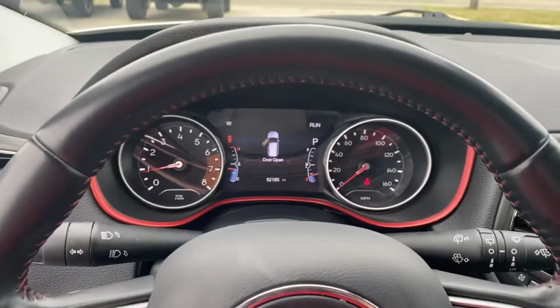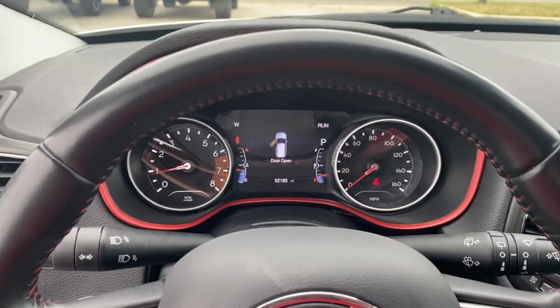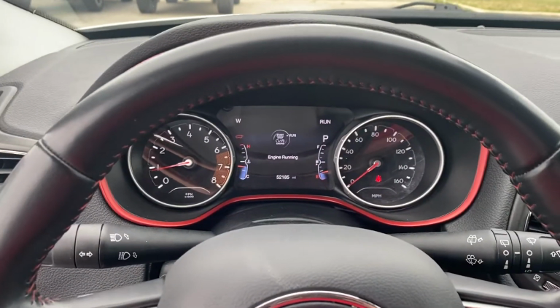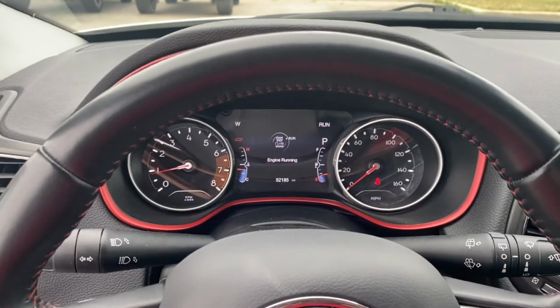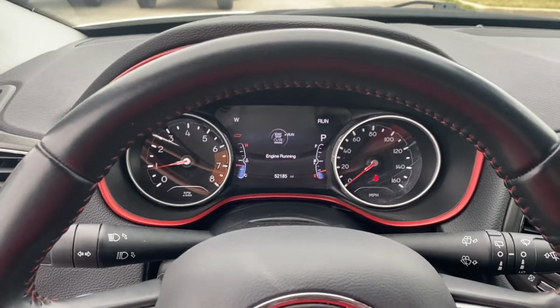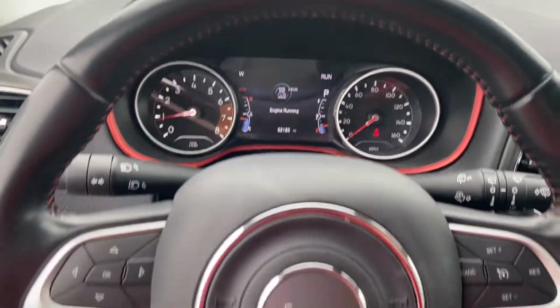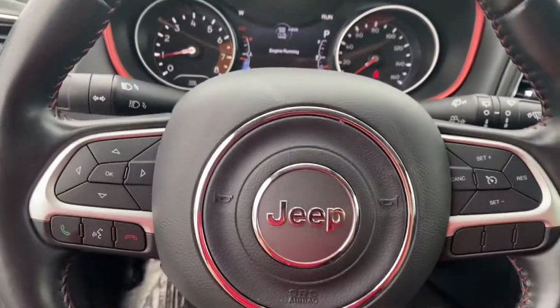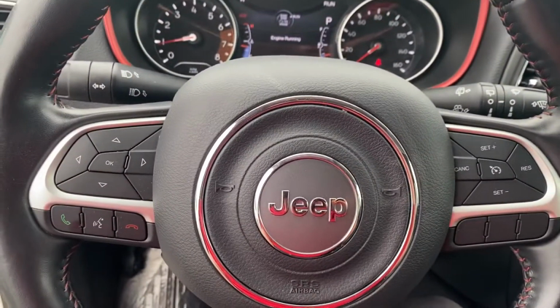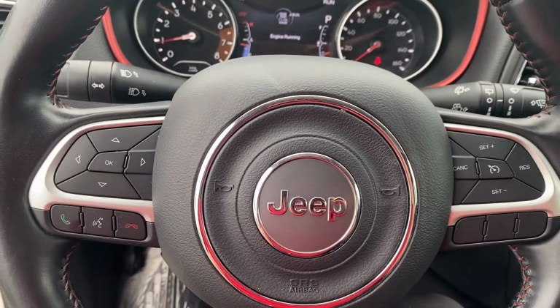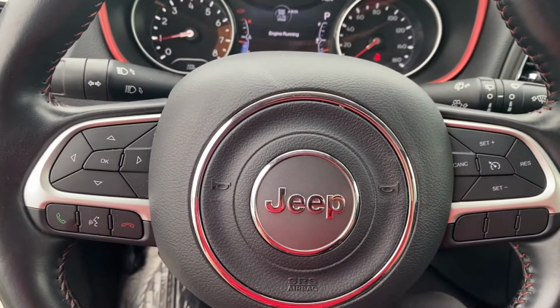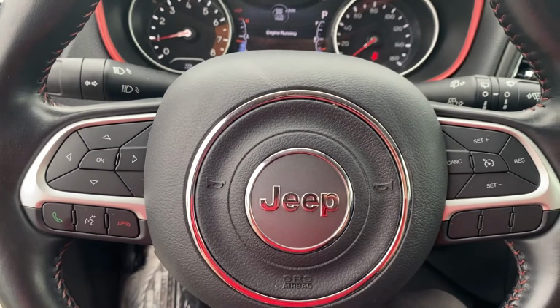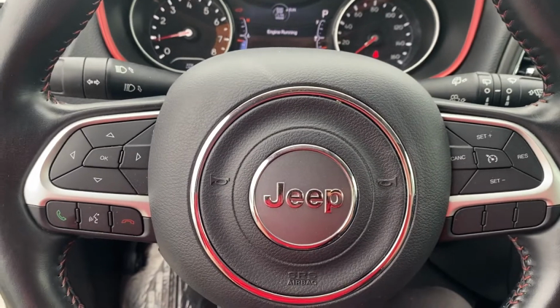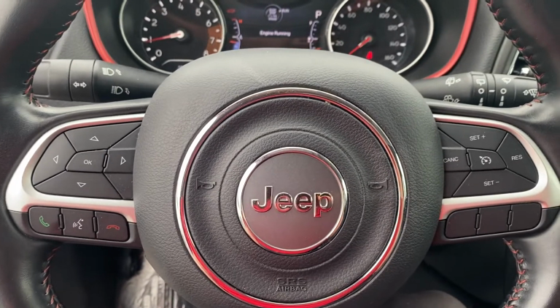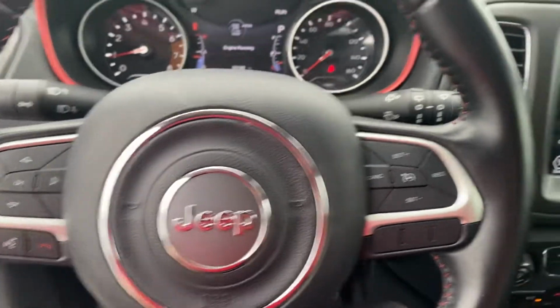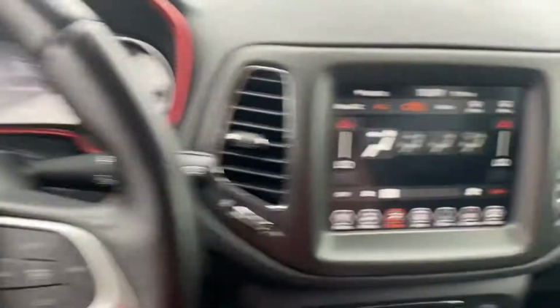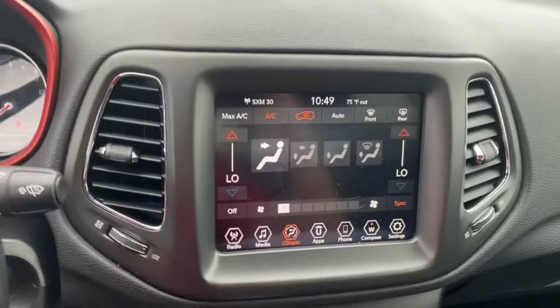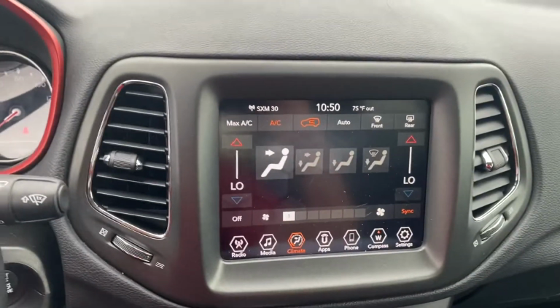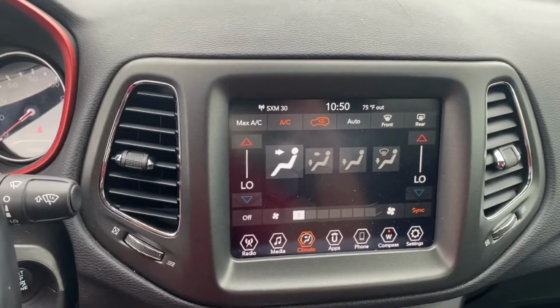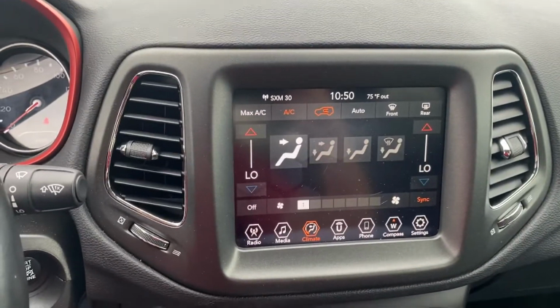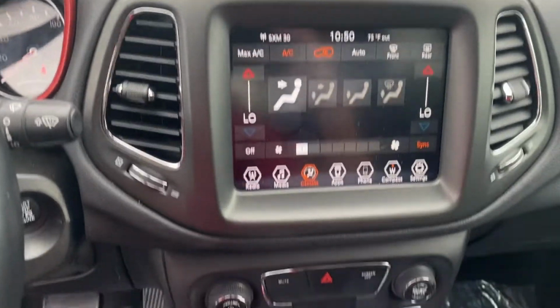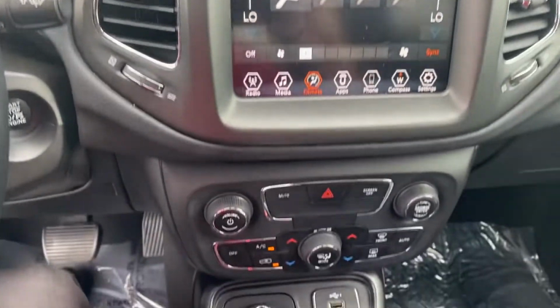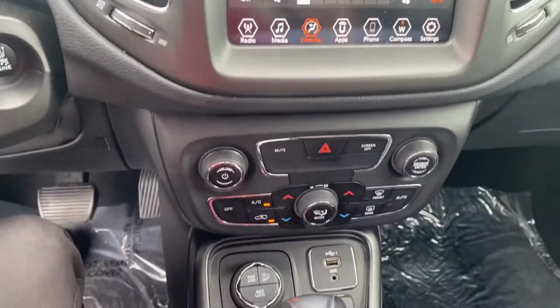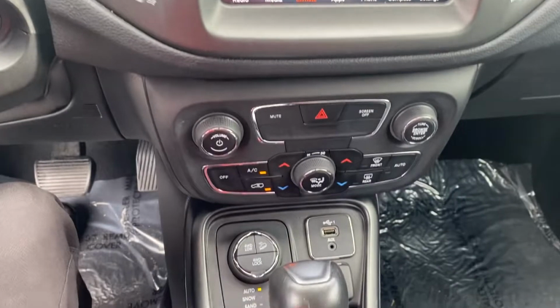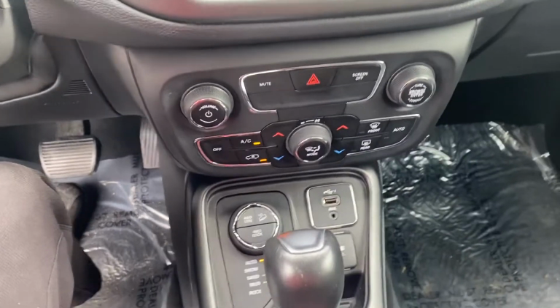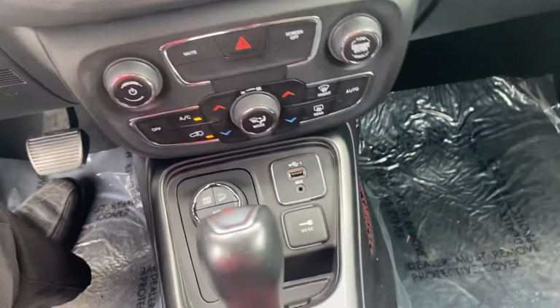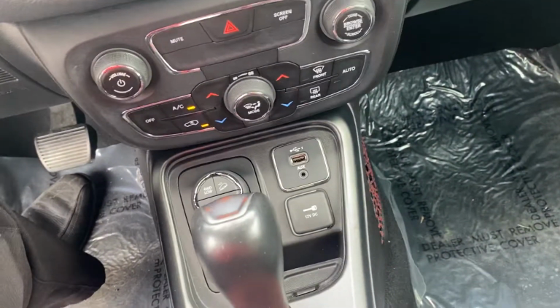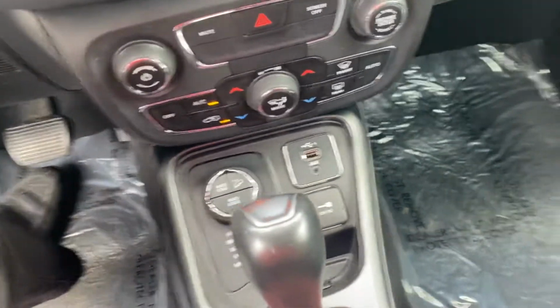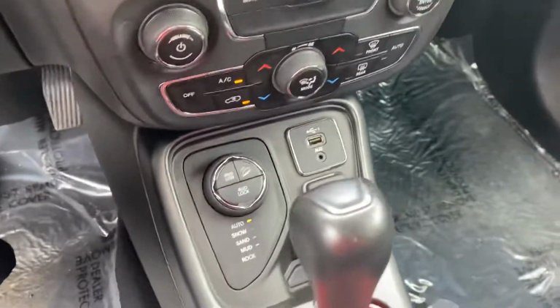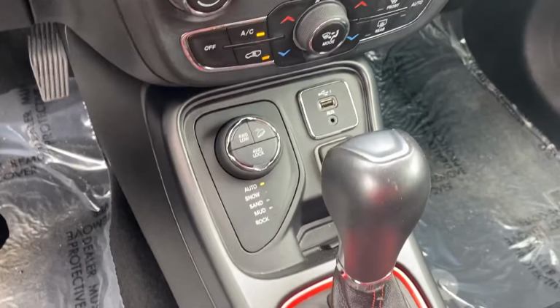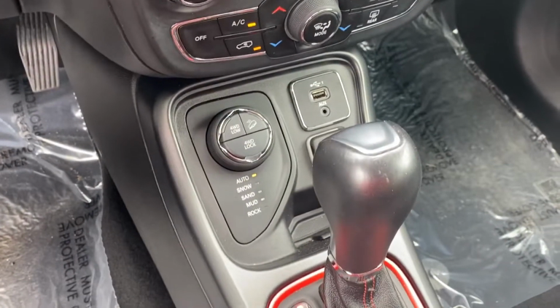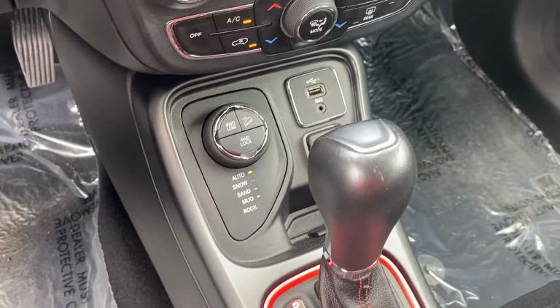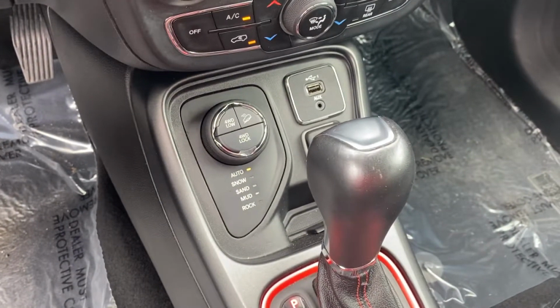Taking a step inside, we have your instrument cluster which is fully customizable, Bluetooth hands-free calling, voice recognition, cruise control, and your touchscreen display. We also have dual zone climate control, another USB port, and of course it's four-wheel drive.